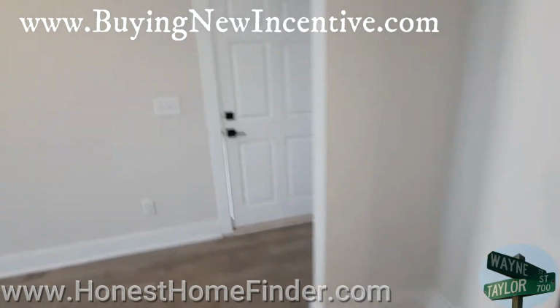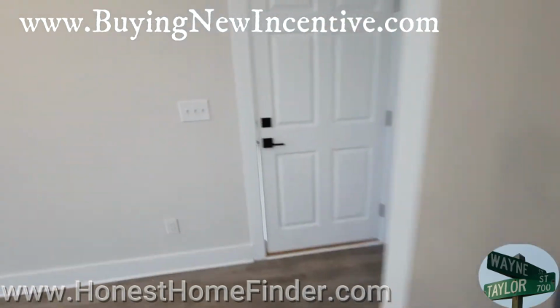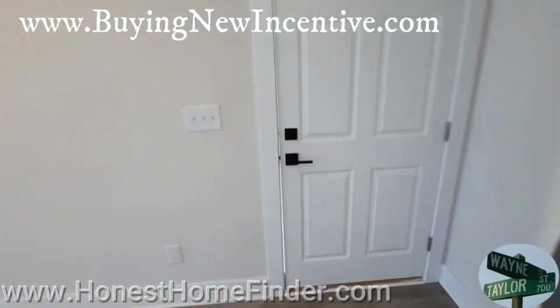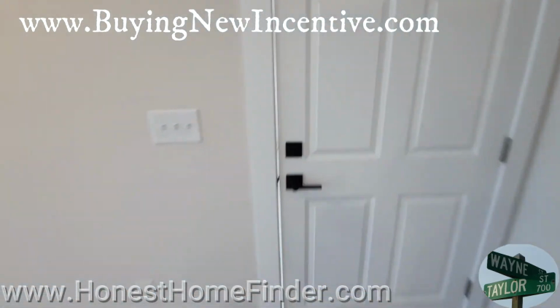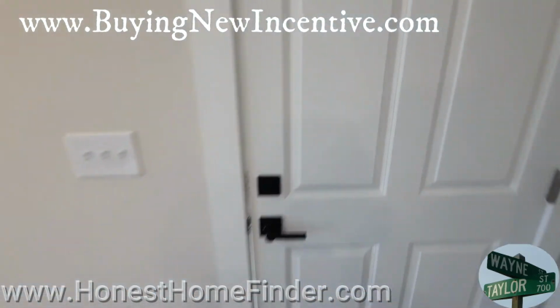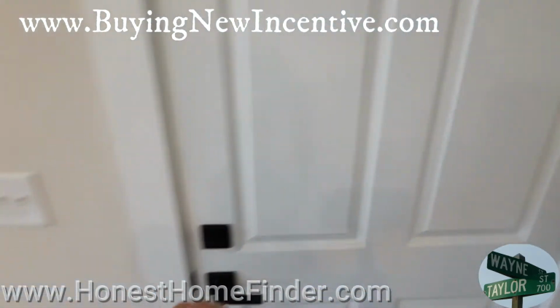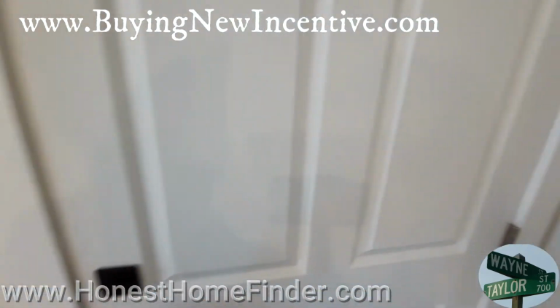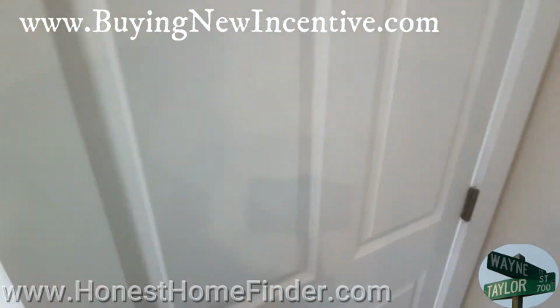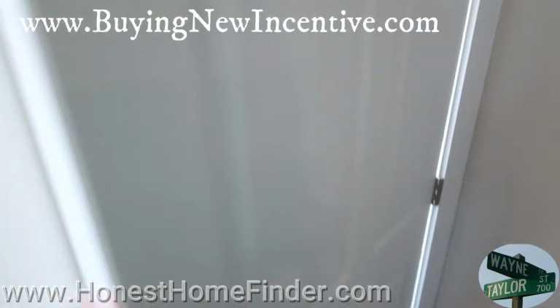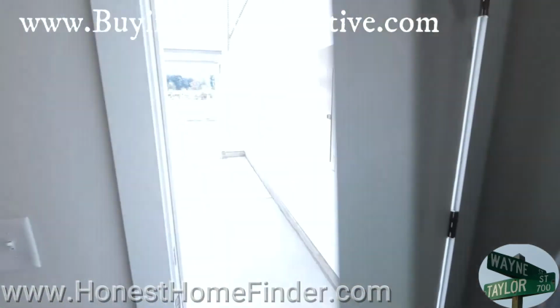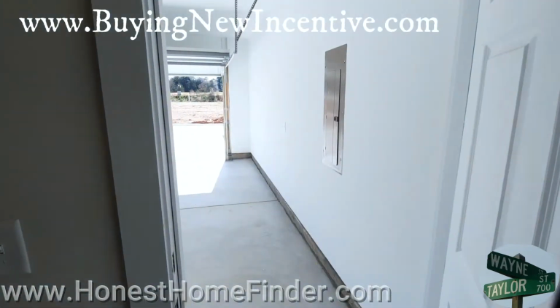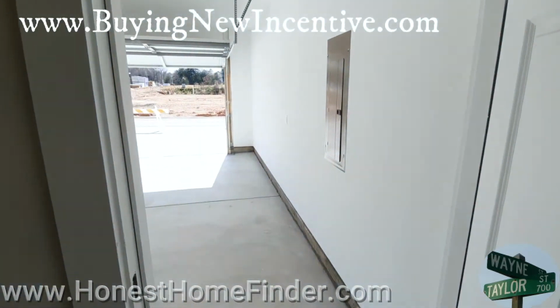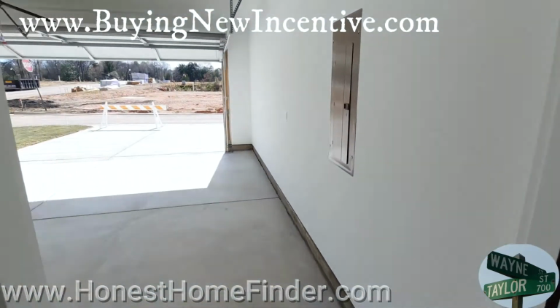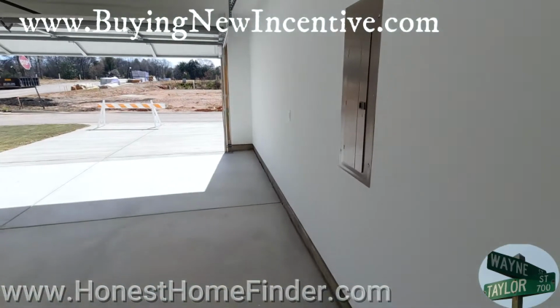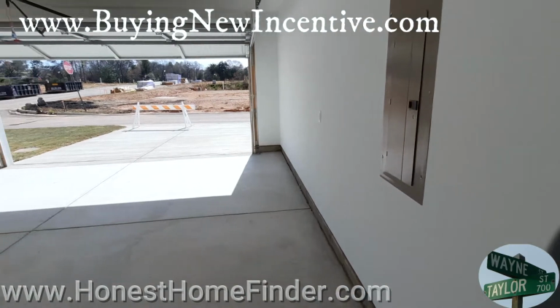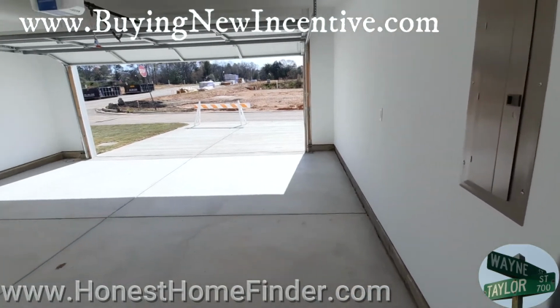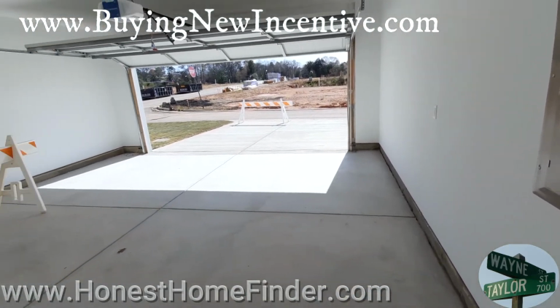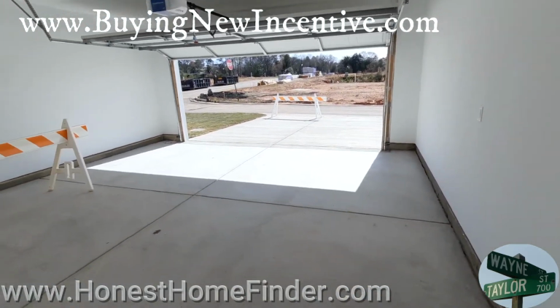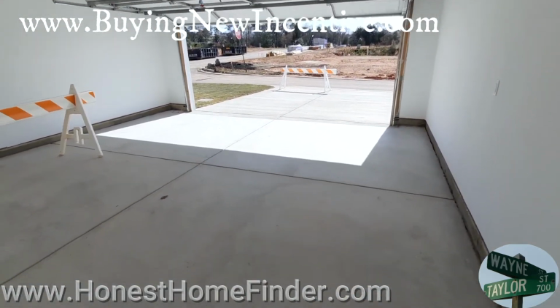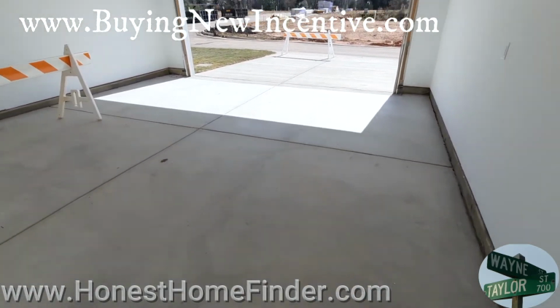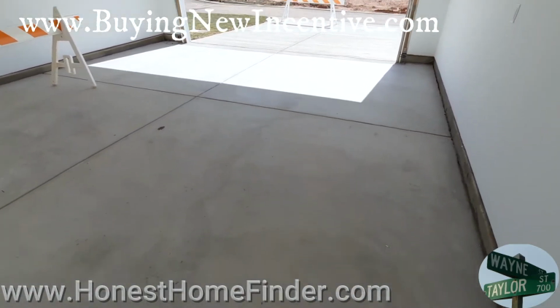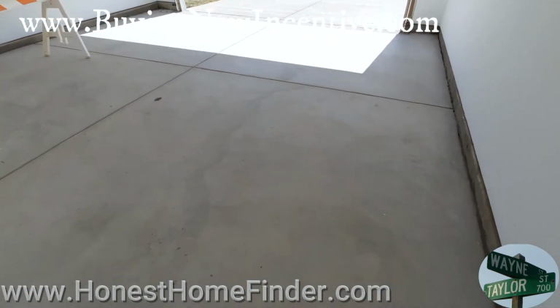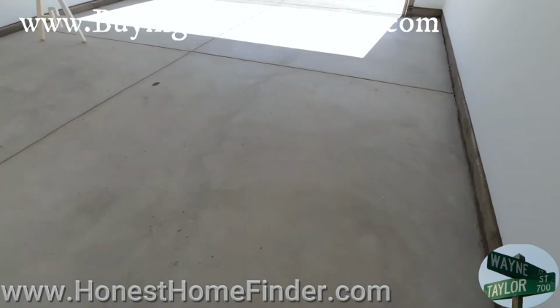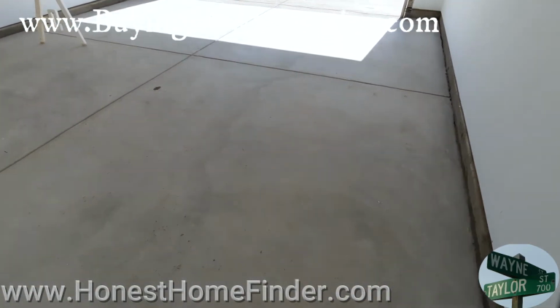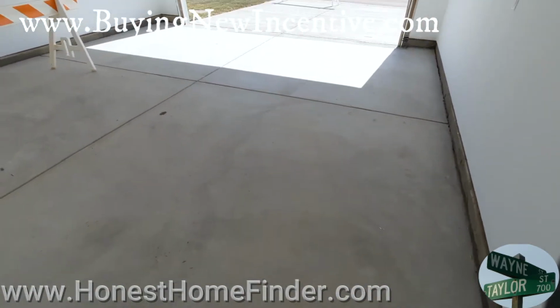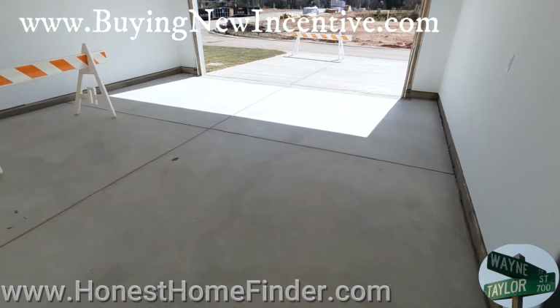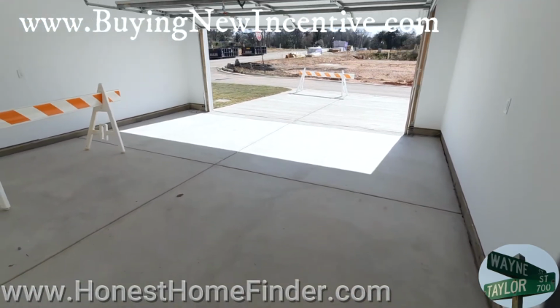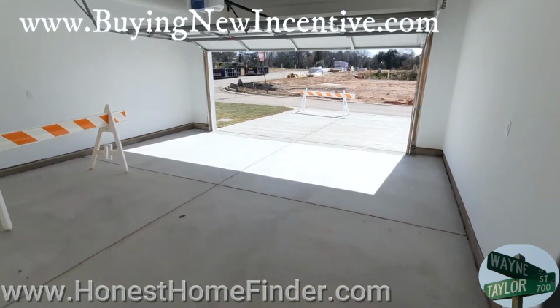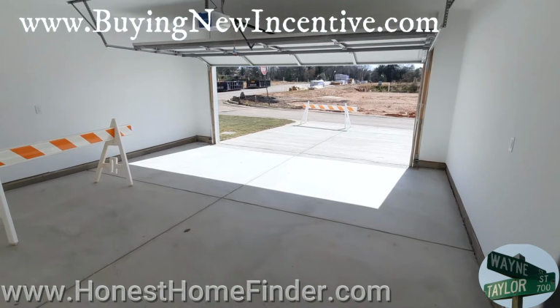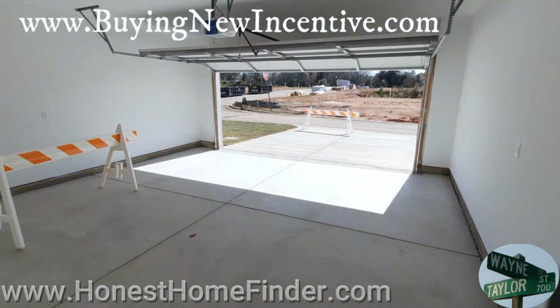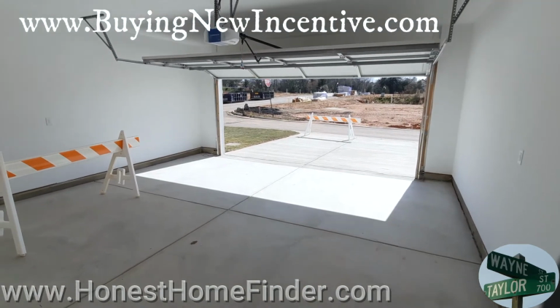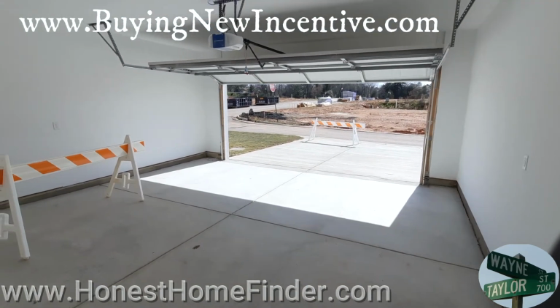Check out the garage before we head up — two-car alley garage, at least that's what I call them. Pretty sure a lot of other people do too, as far as the alley part.